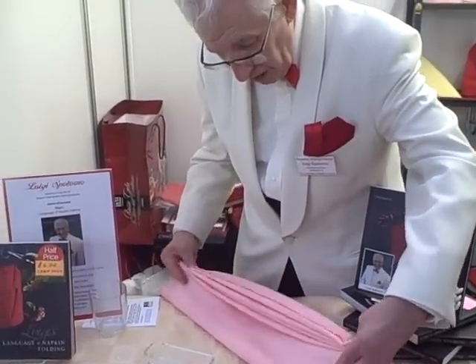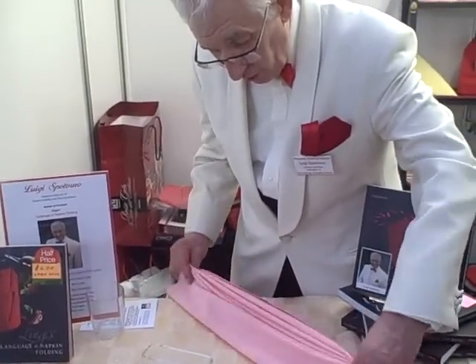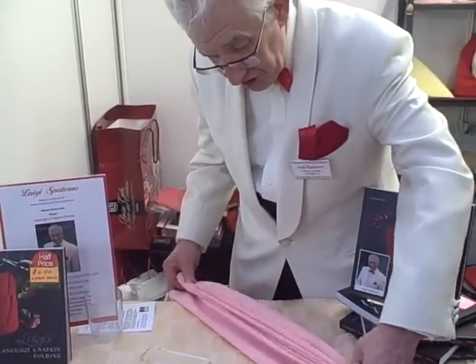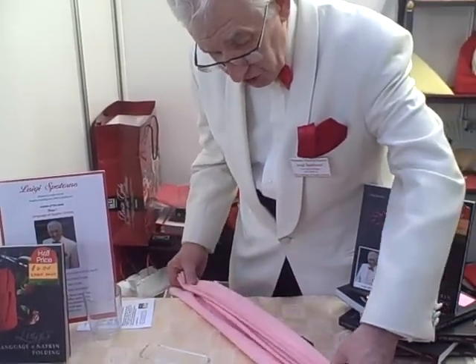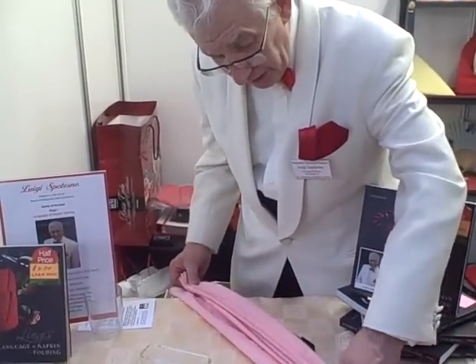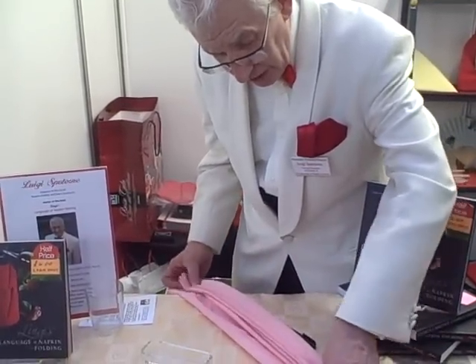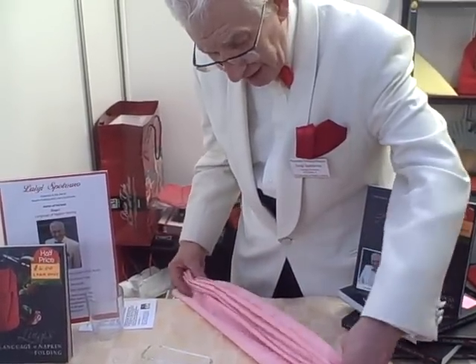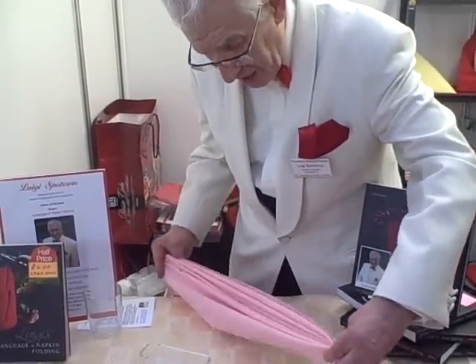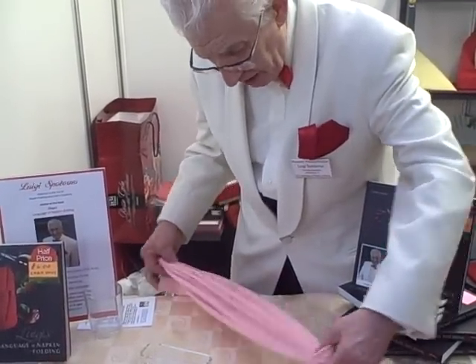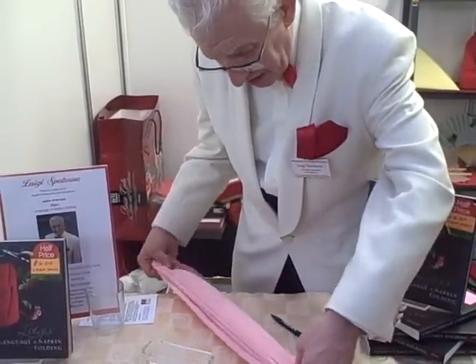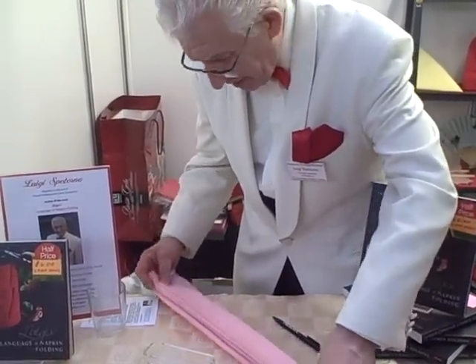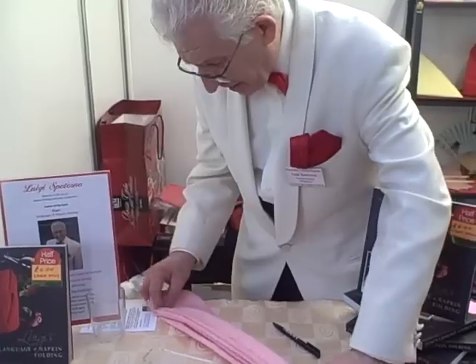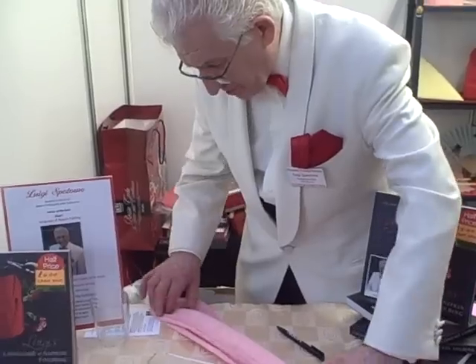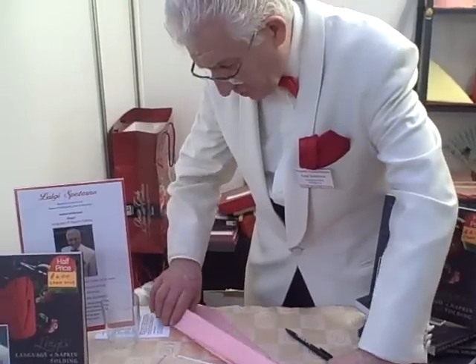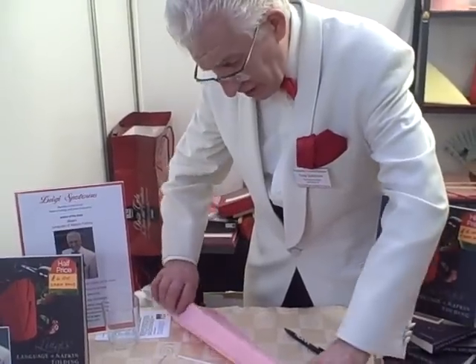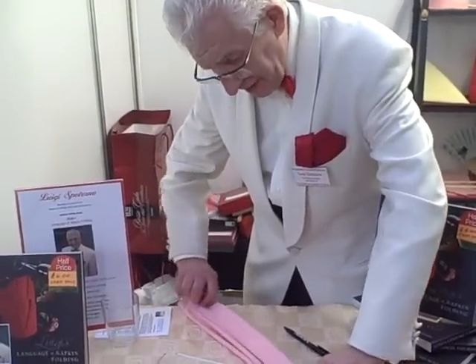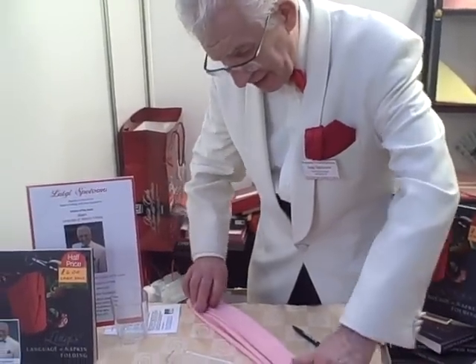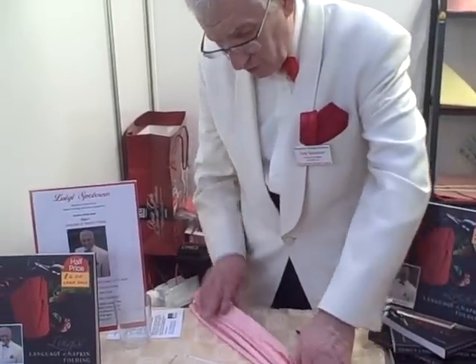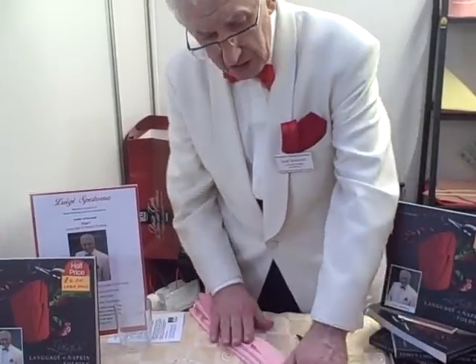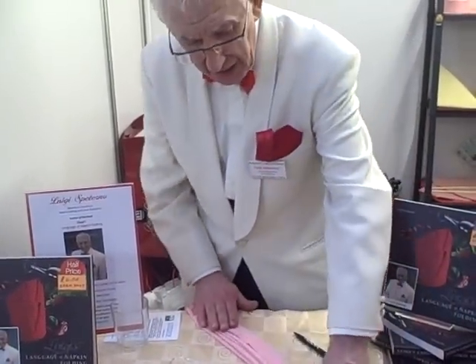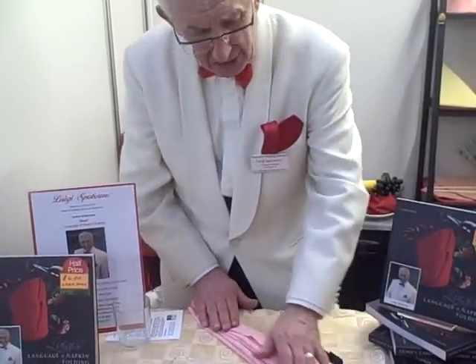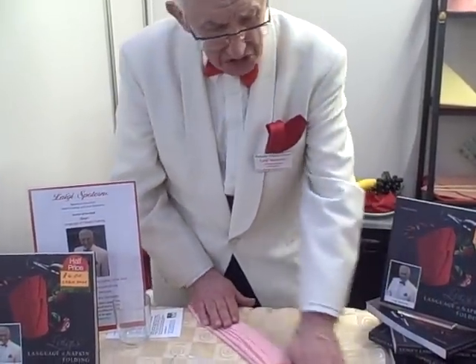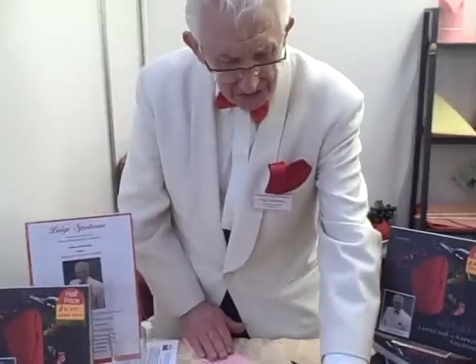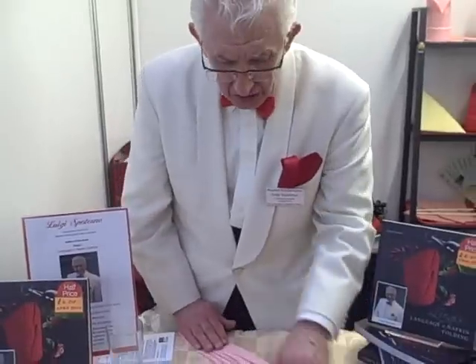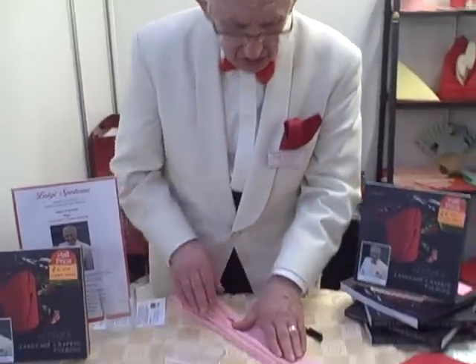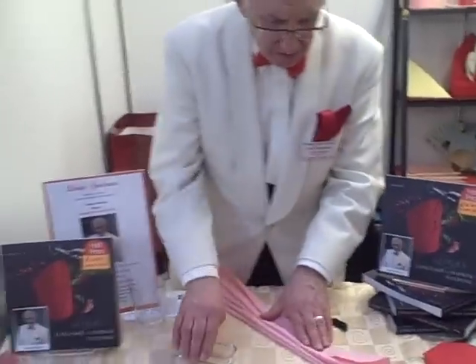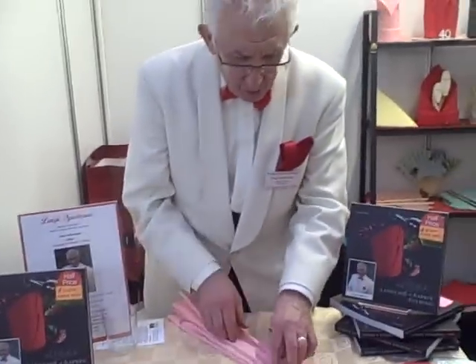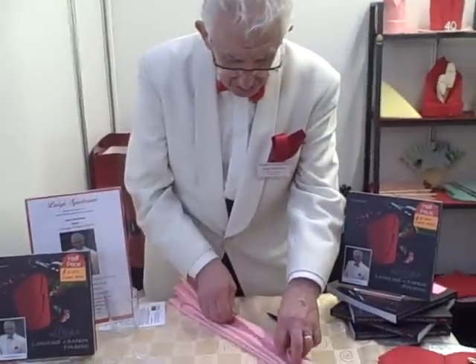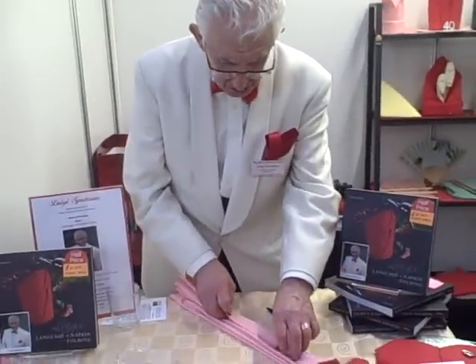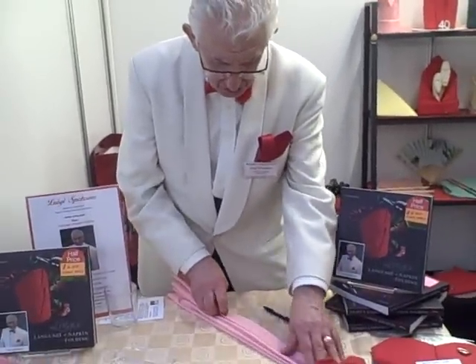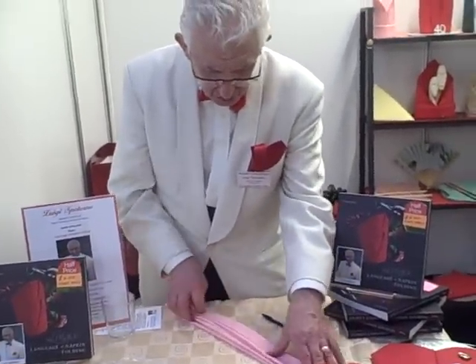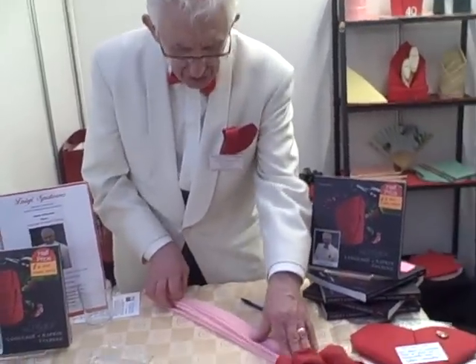I always use colored napkins. I think white napkins are pretty boring — very clinical. Colored napkins are the ones which give a bit of warmth to a restaurant.